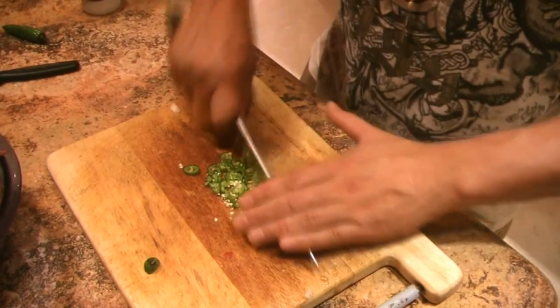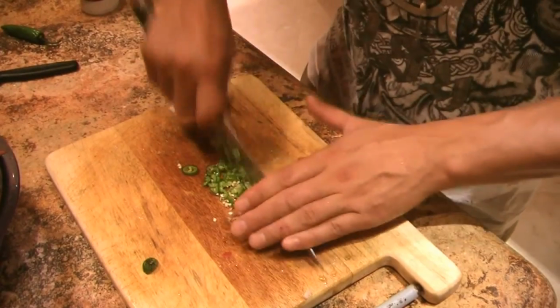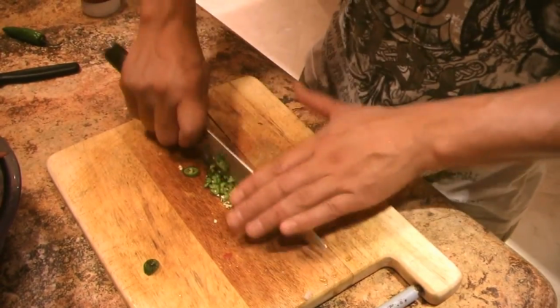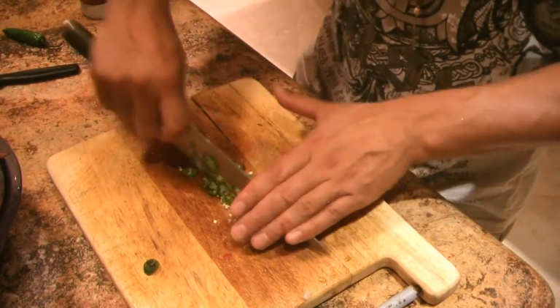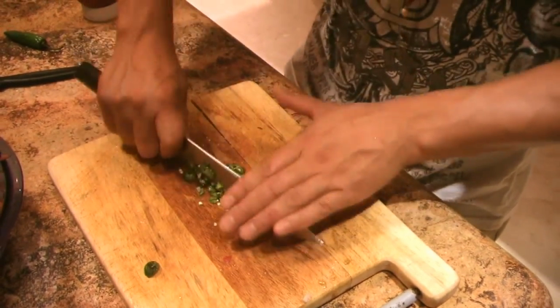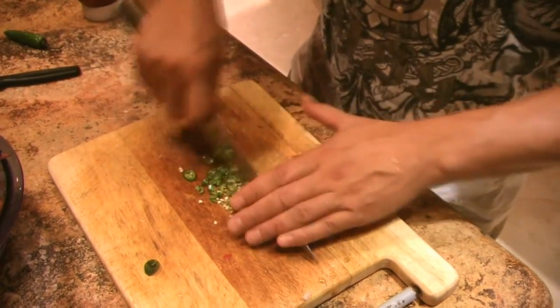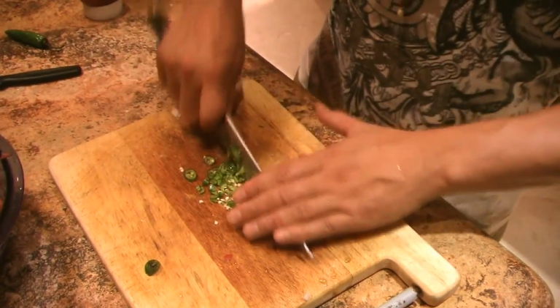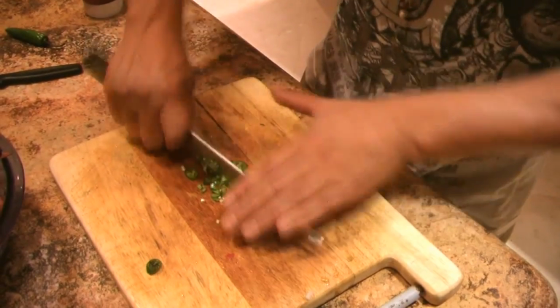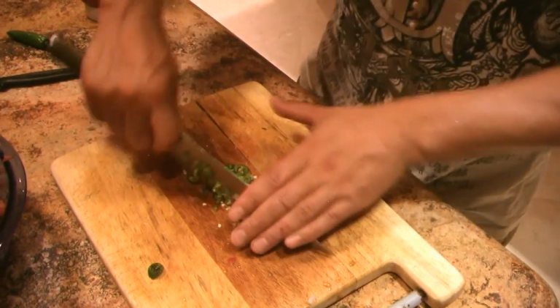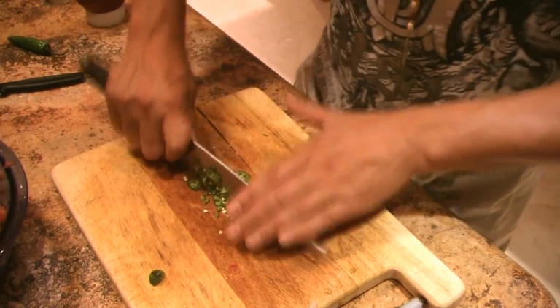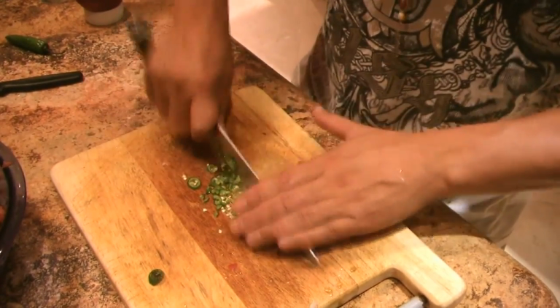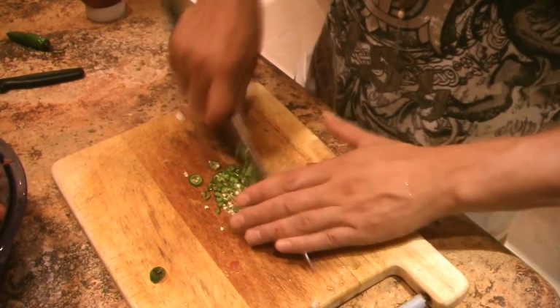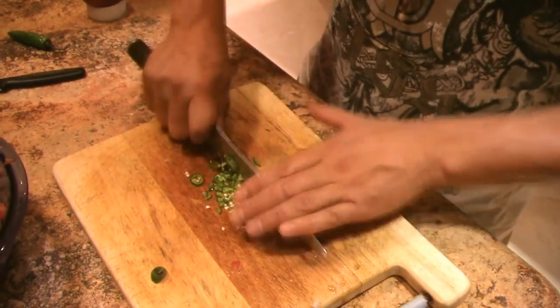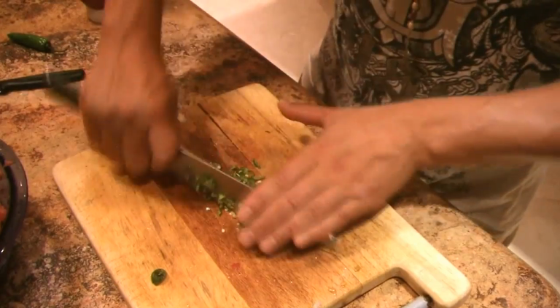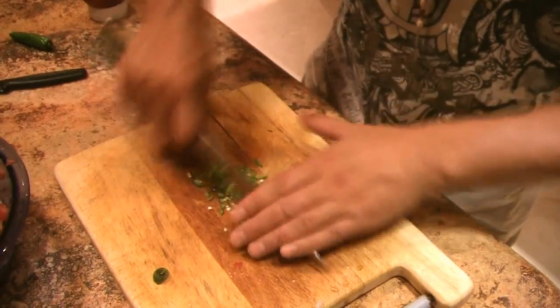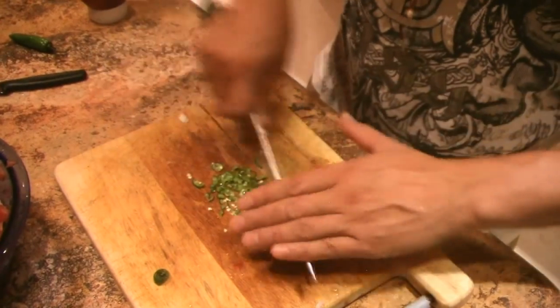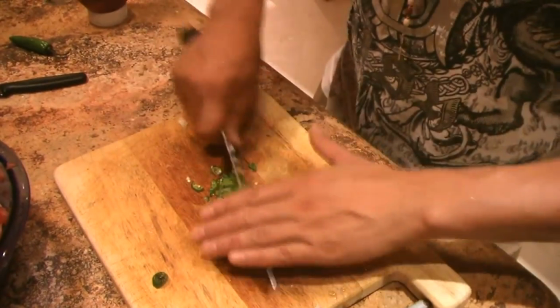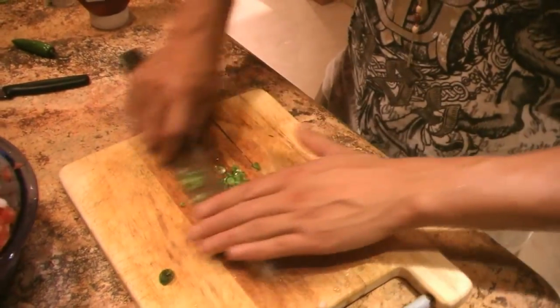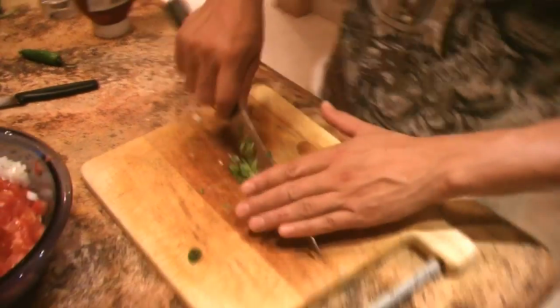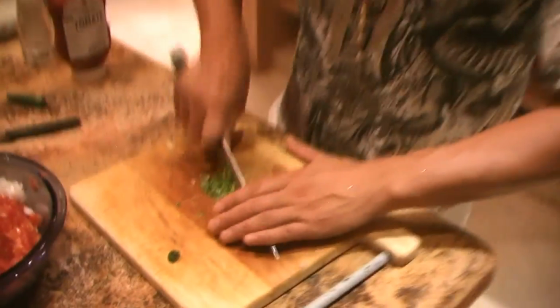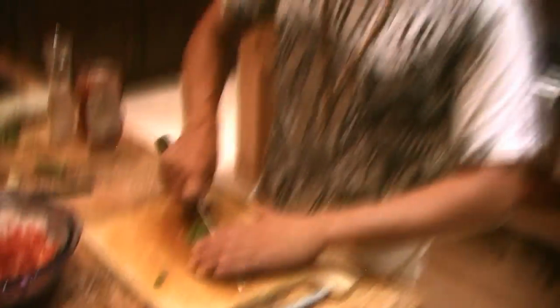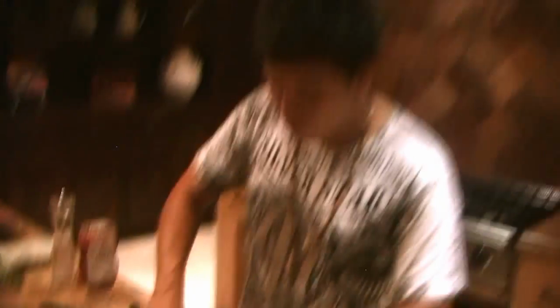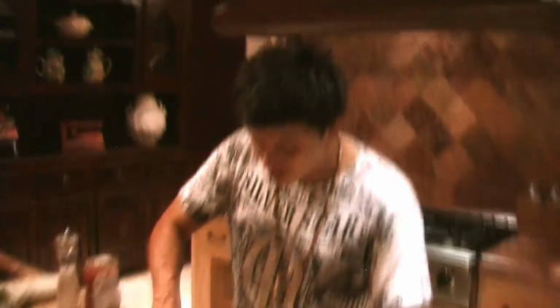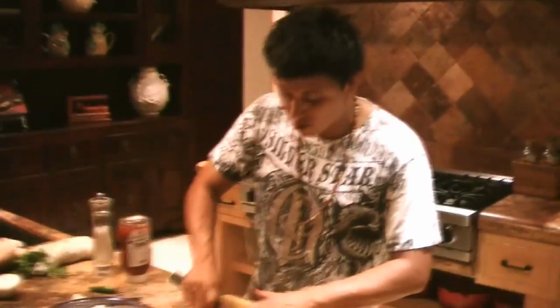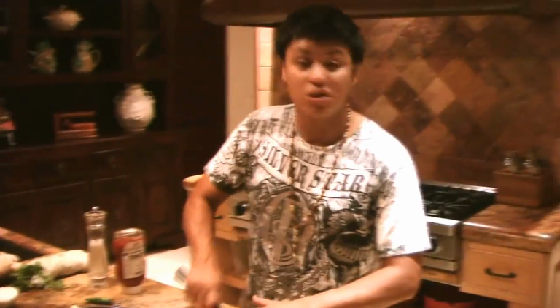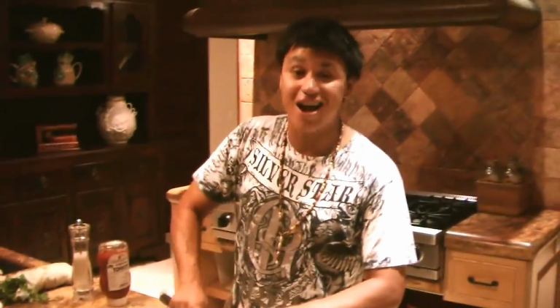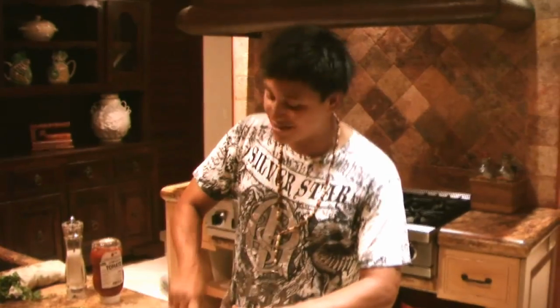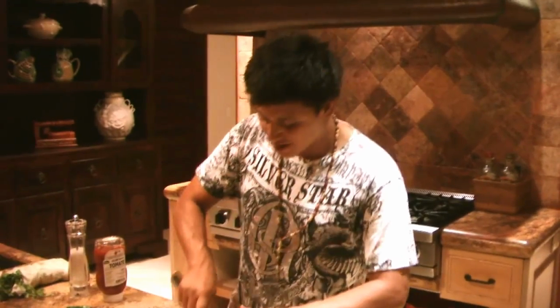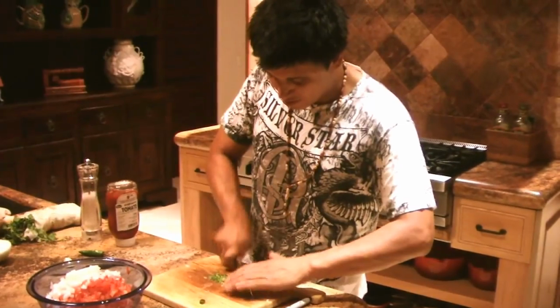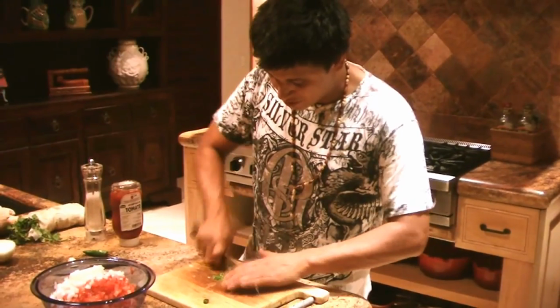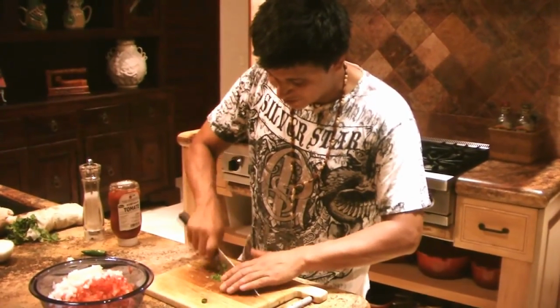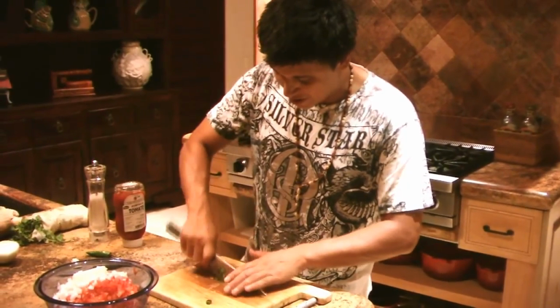You don't want to touch that jalapeño with your fingers, because when you've got to go to the washroom and touch certain areas, man — that heat transfers, it sticks to your fingers. It's the worst. Don't touch your eyes, and don't play around with your significant other.